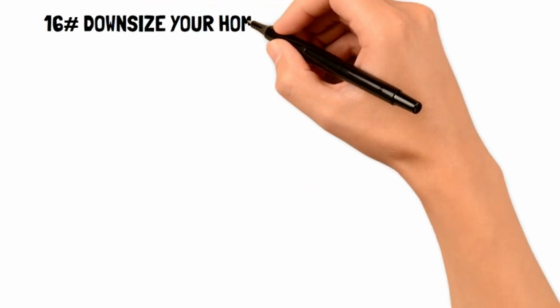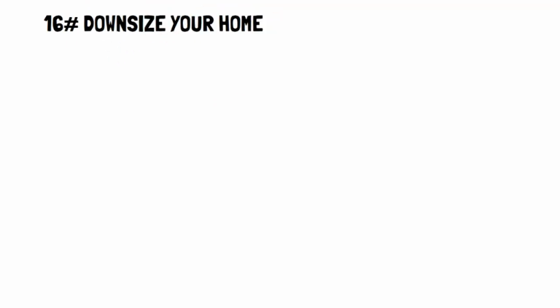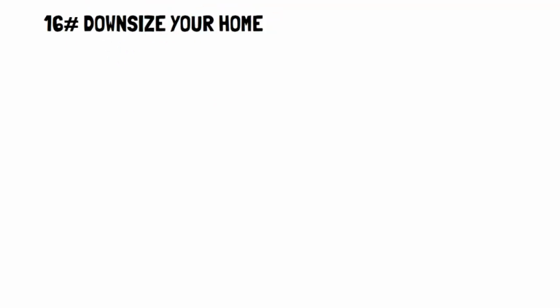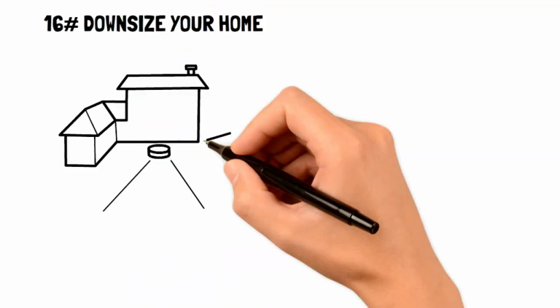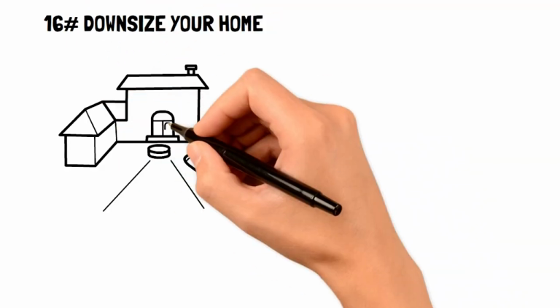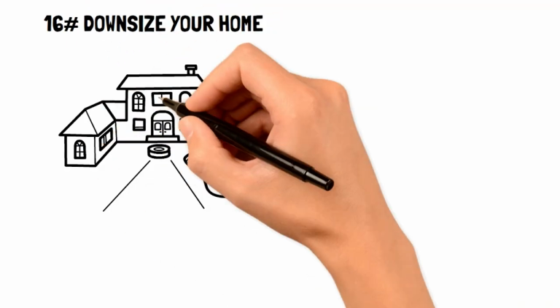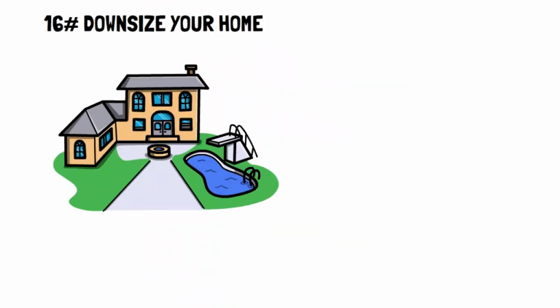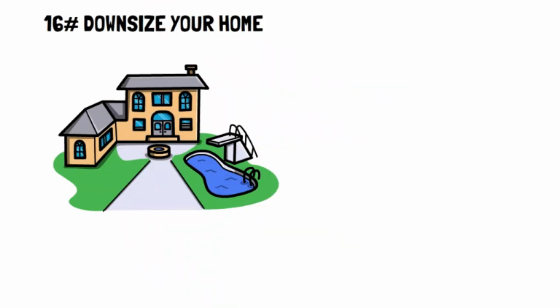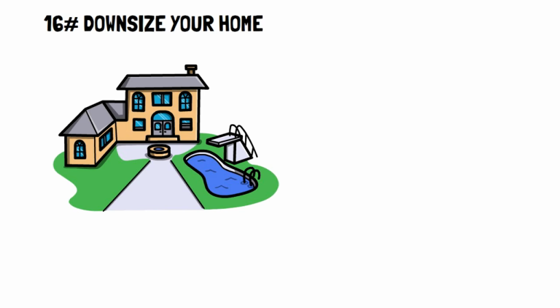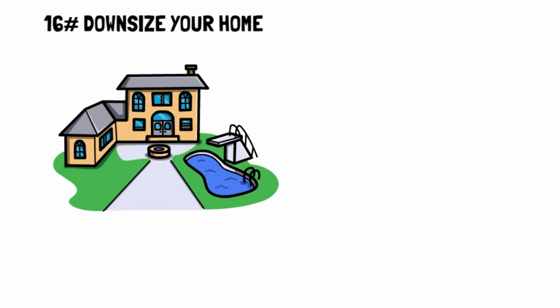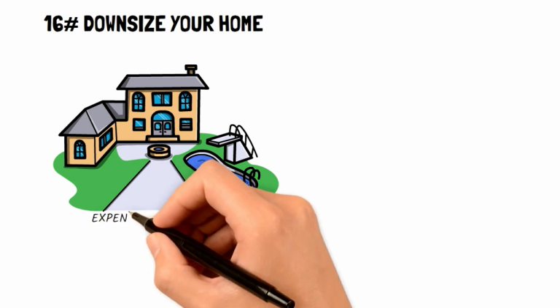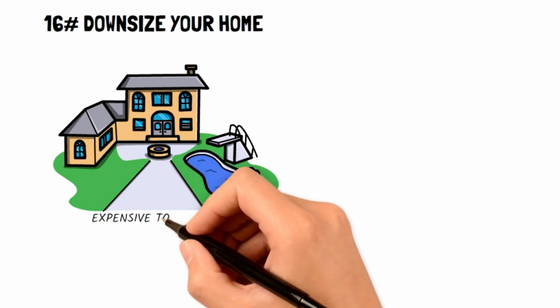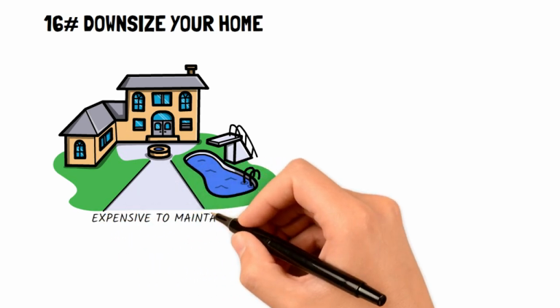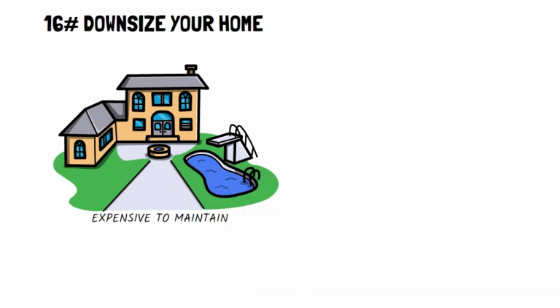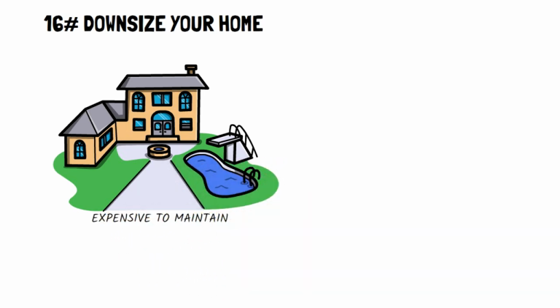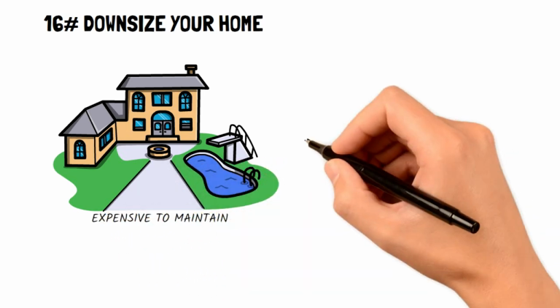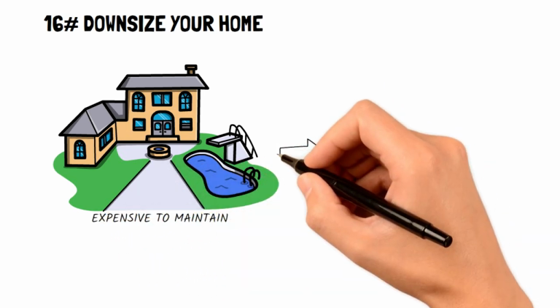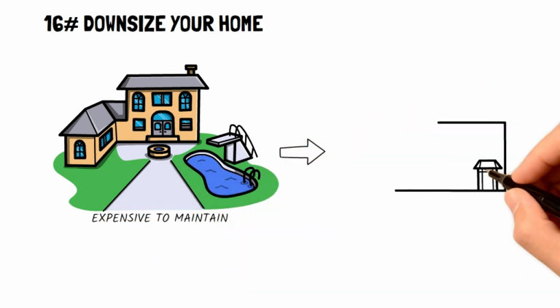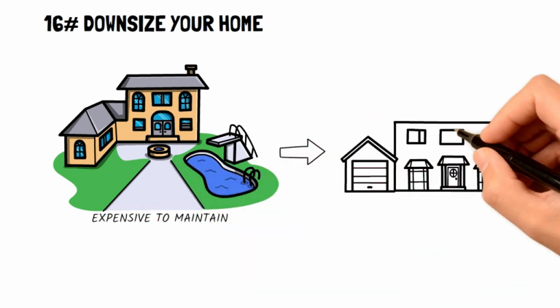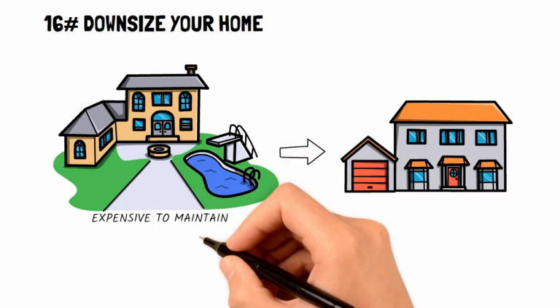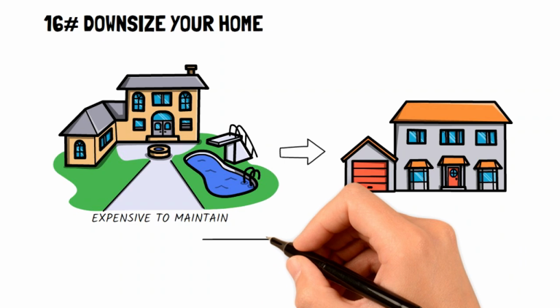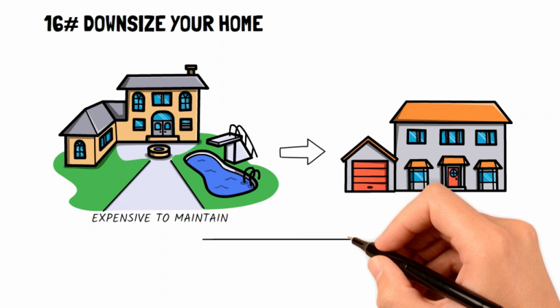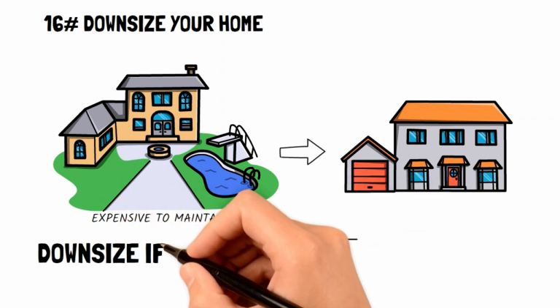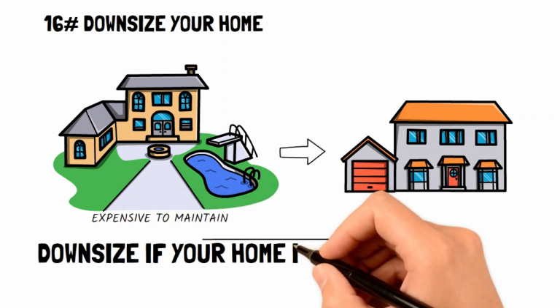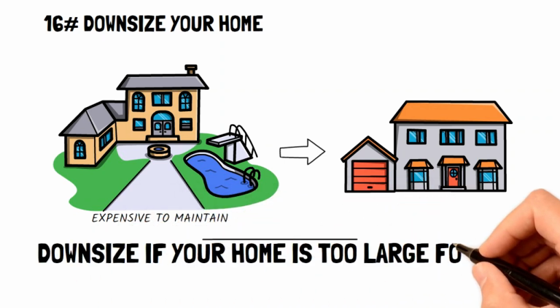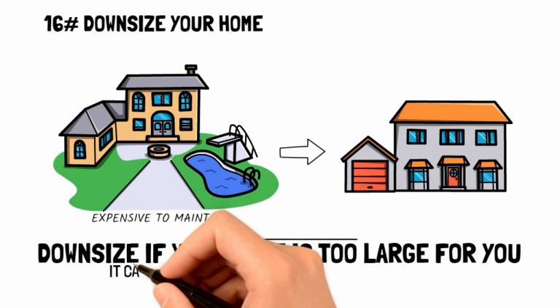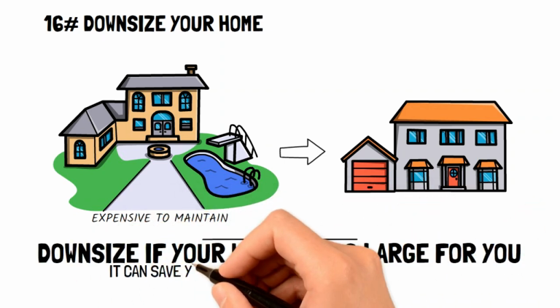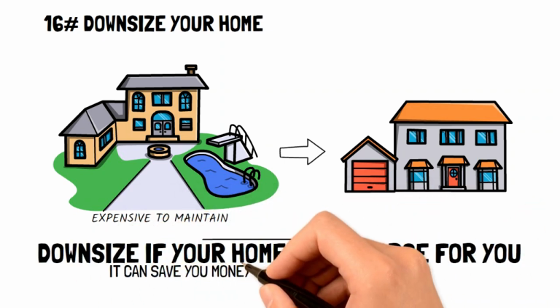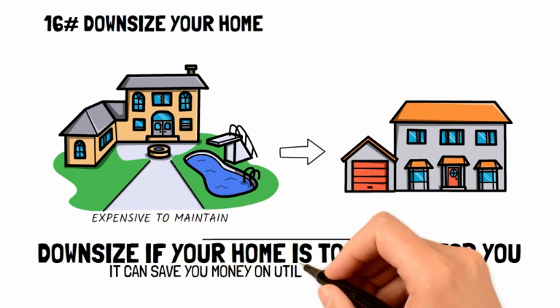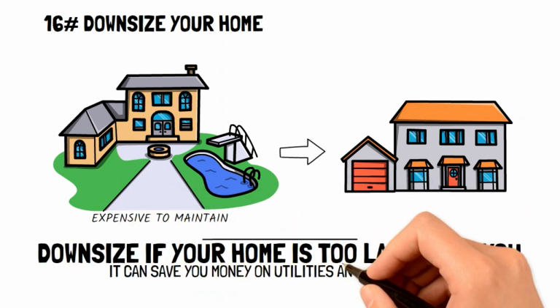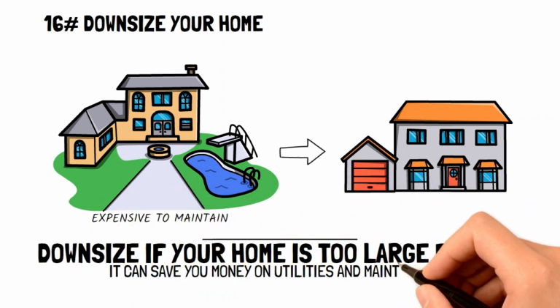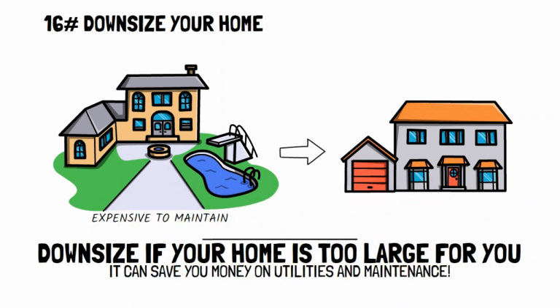Downsize your home. Homes are the most expensive asset that anyone can own, and sometimes it may be too expensive to maintain. If you're looking for ways to save money and you find the home you live in might be a little too big, downsizing is certainly going to save you tons of money.